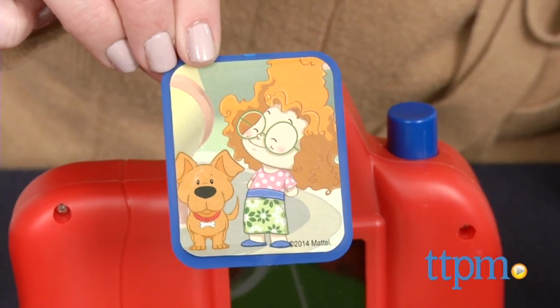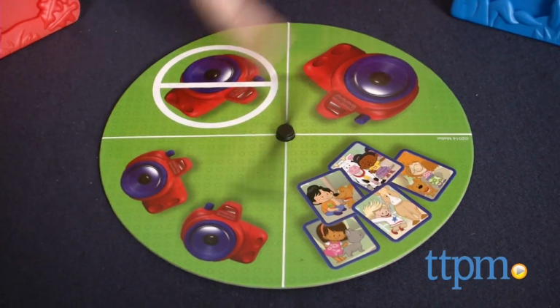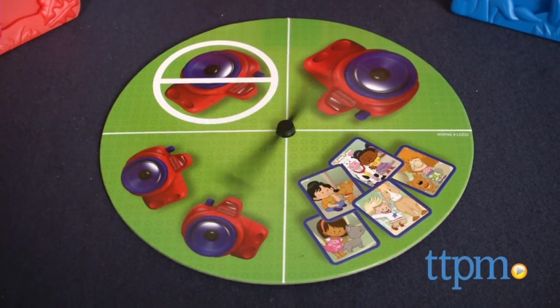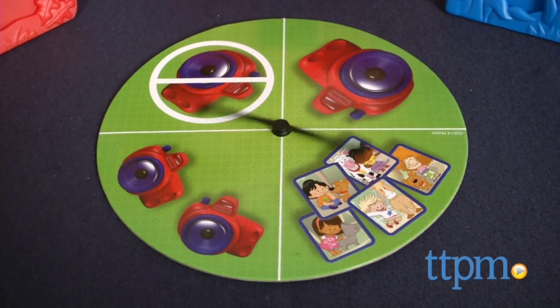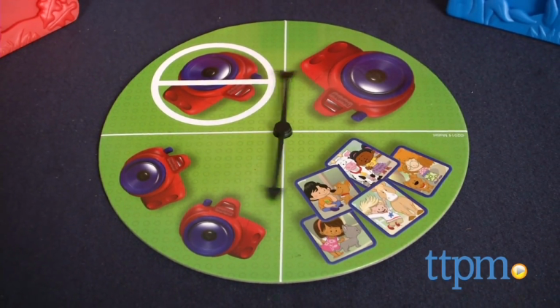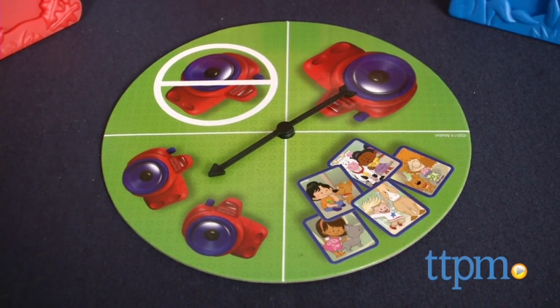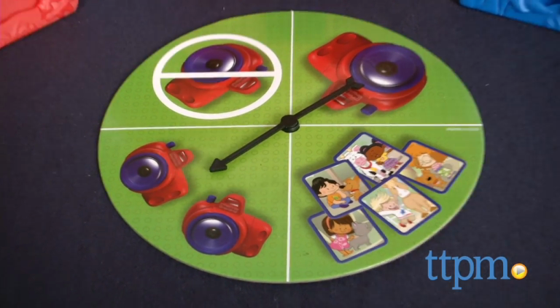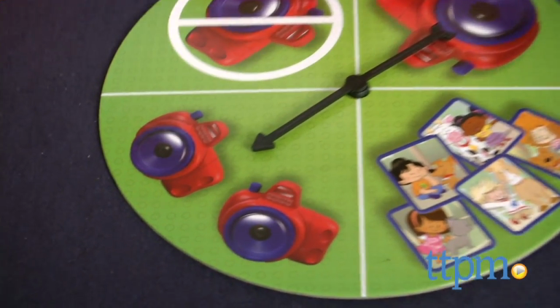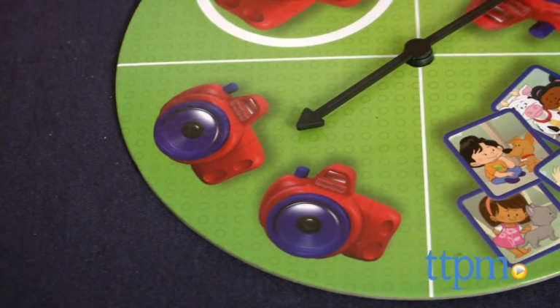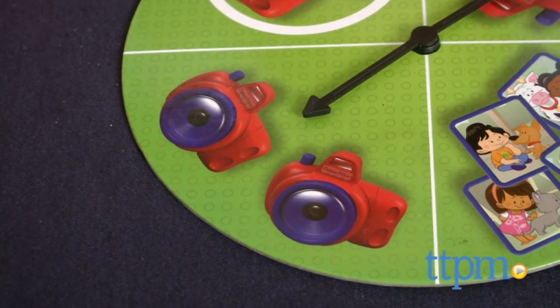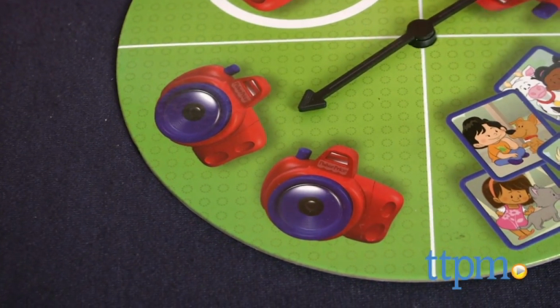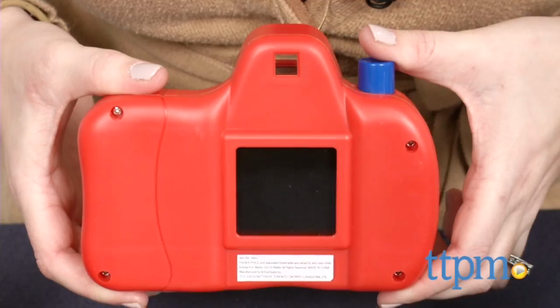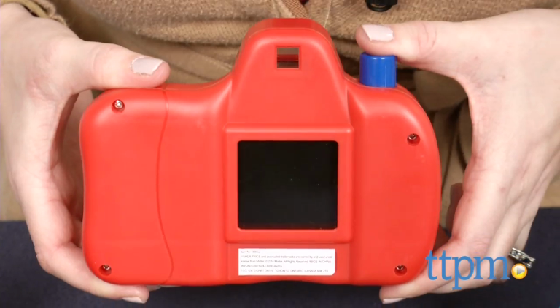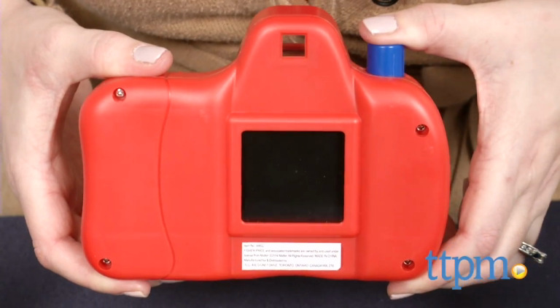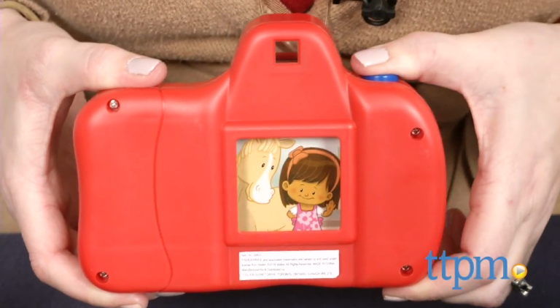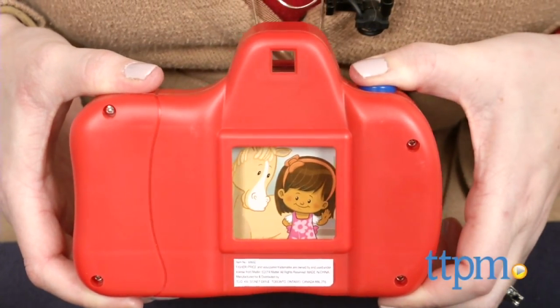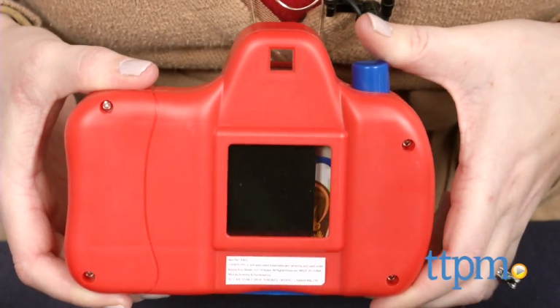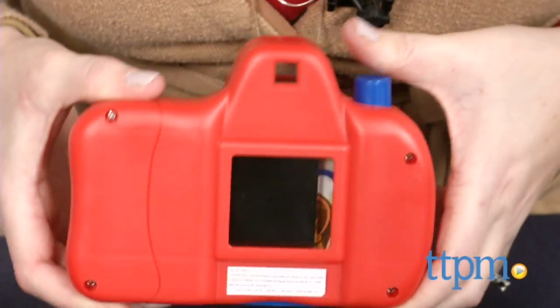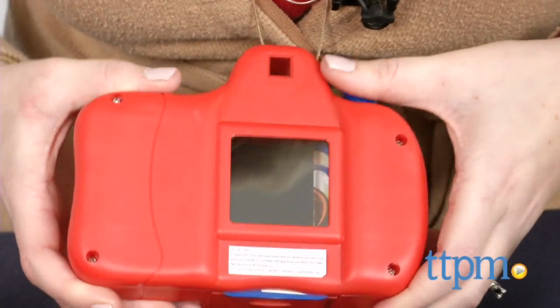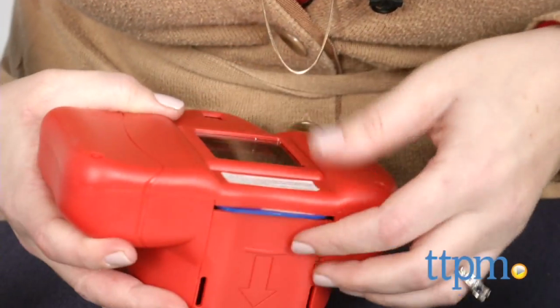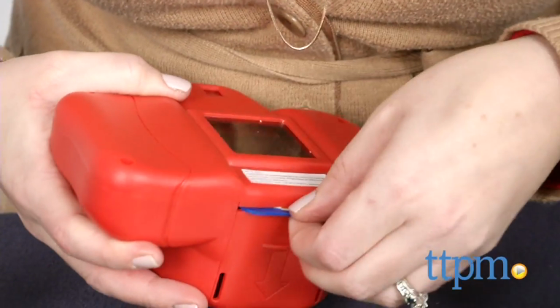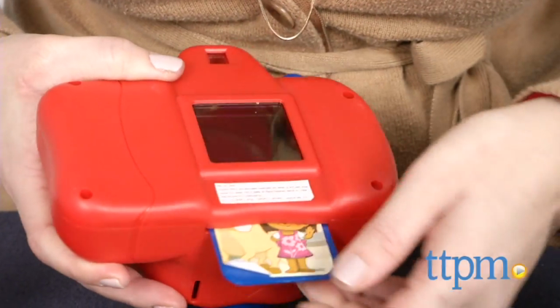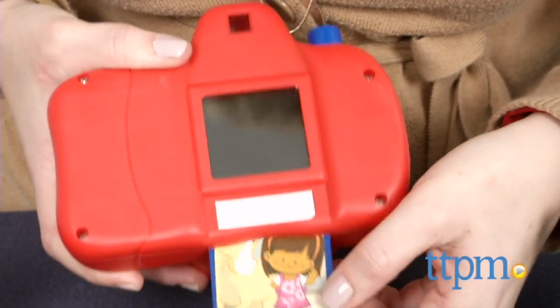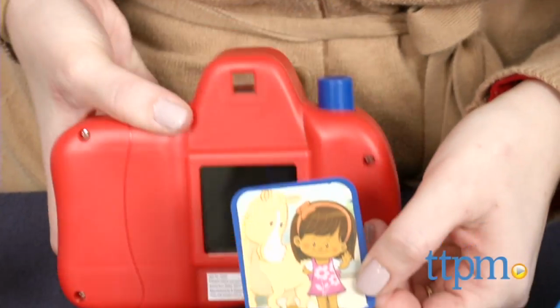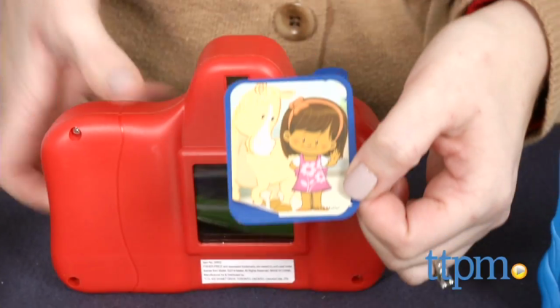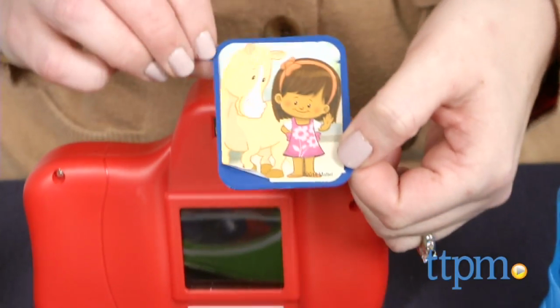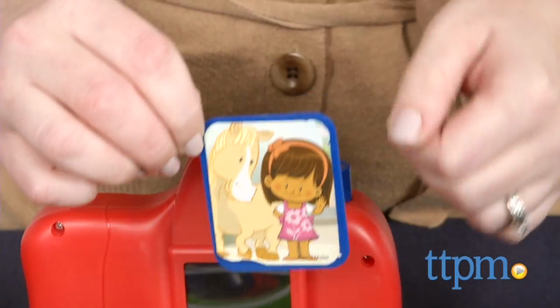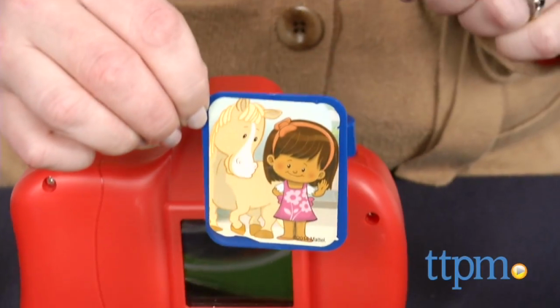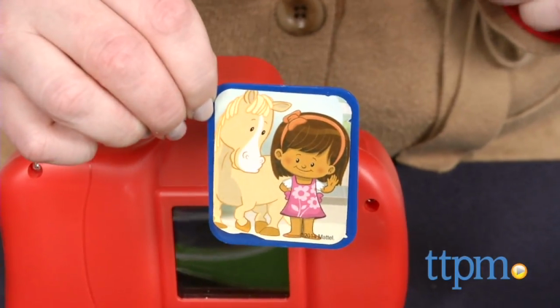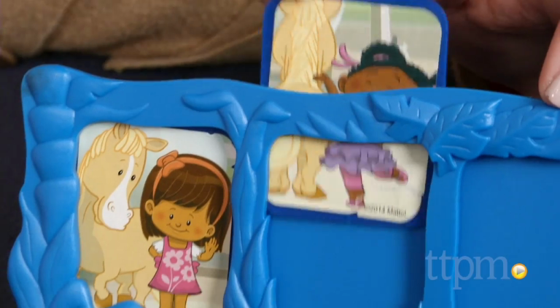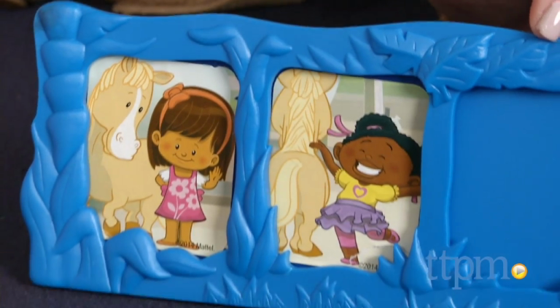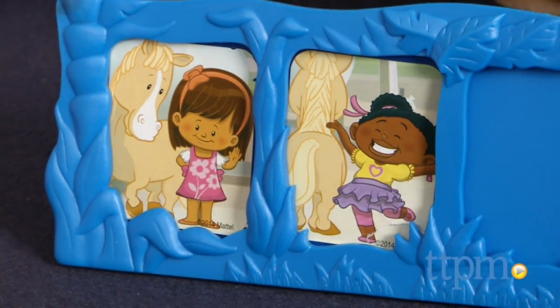You might get to take one picture, take two pictures, or take no pictures. On your first turn, whatever picture you take will be the animal you are collecting. On subsequent turns, if you take a picture of that animal, you get to place it in your frame.